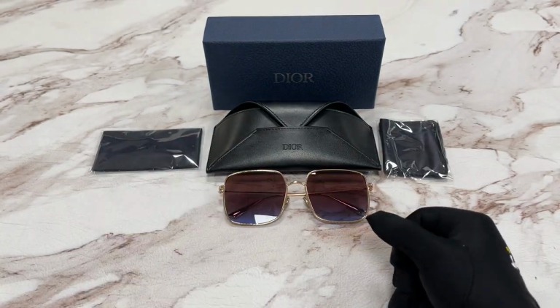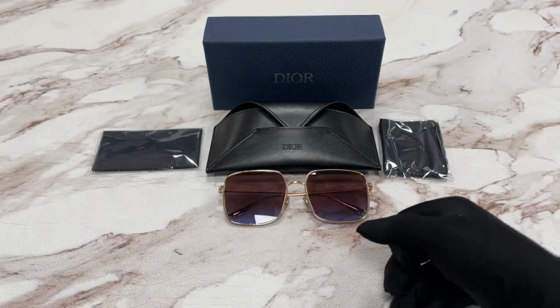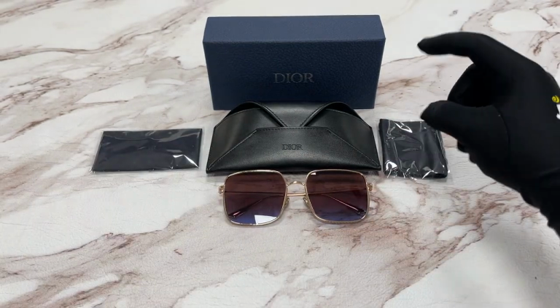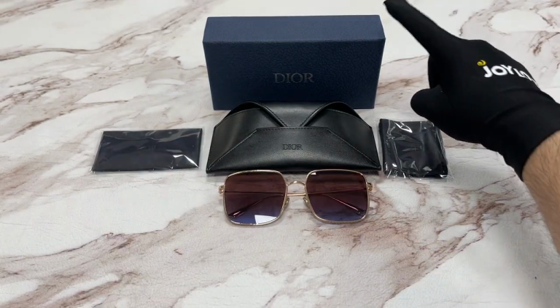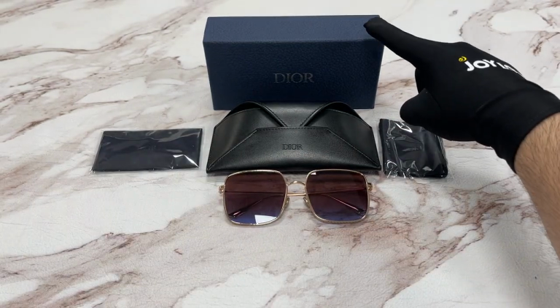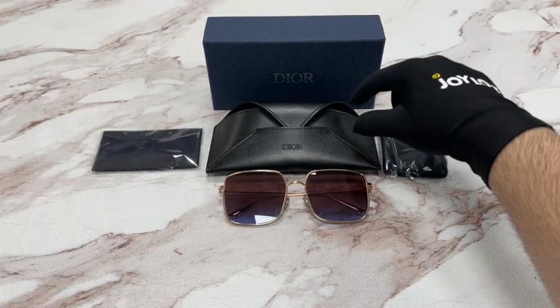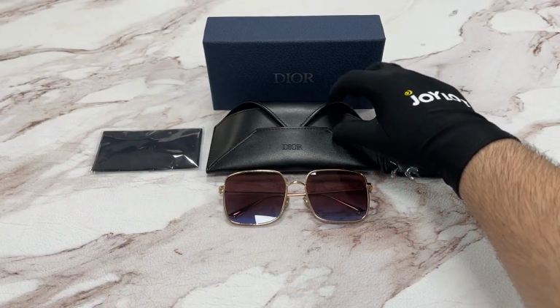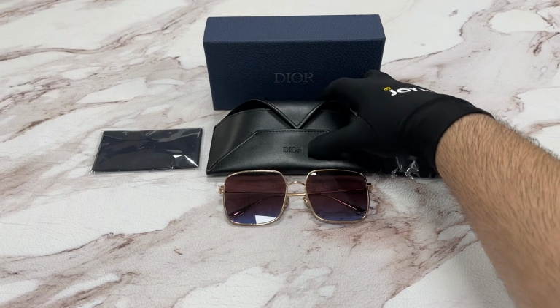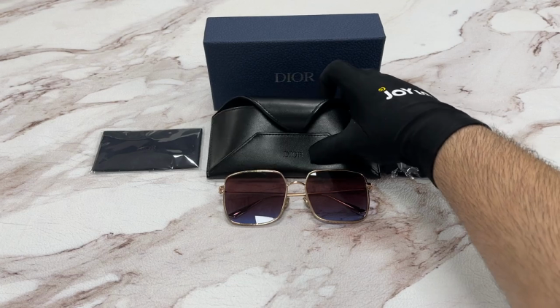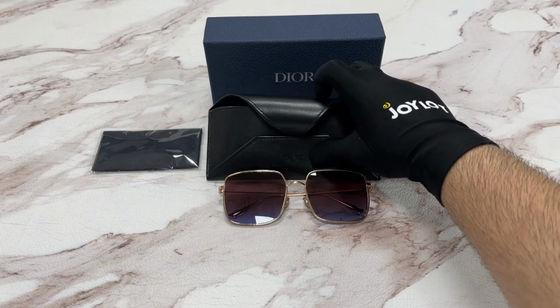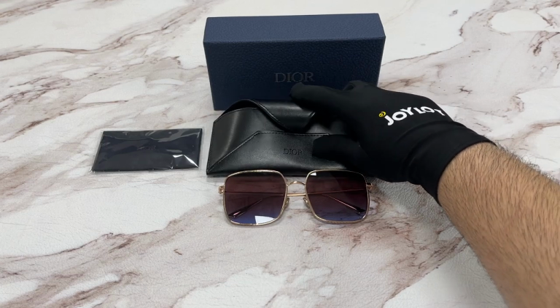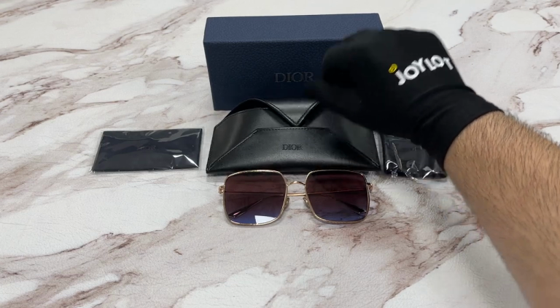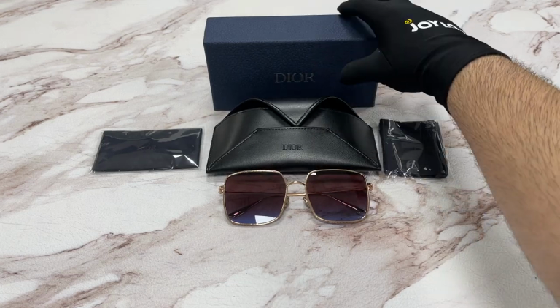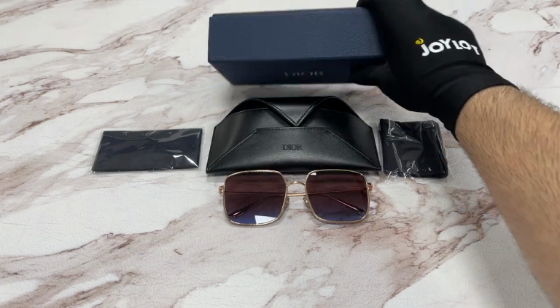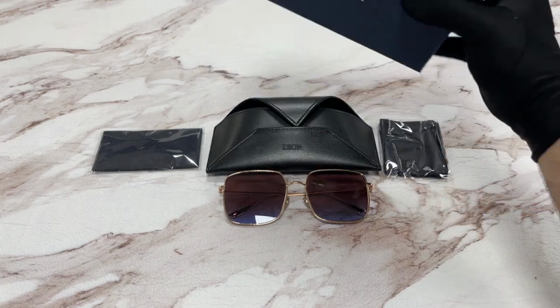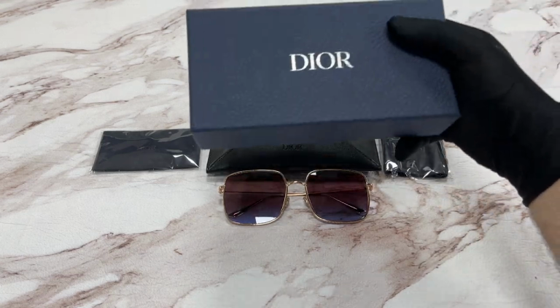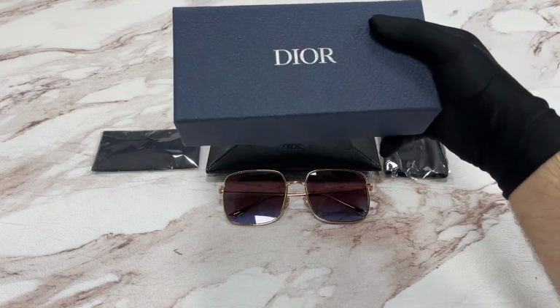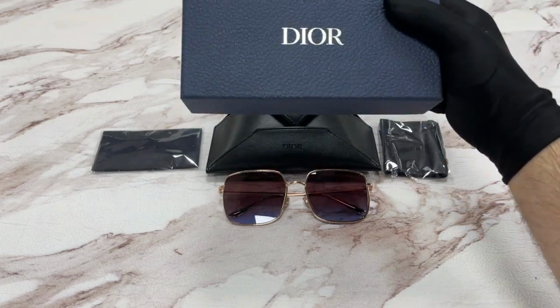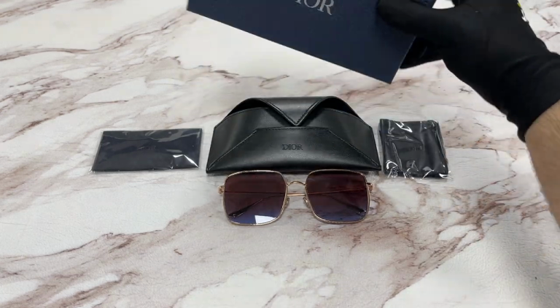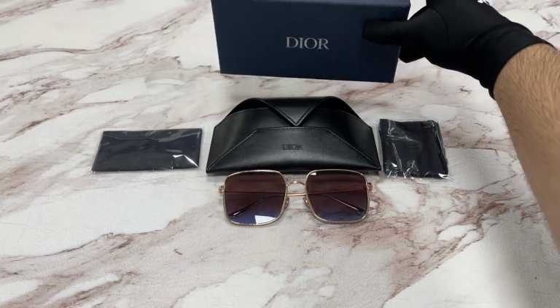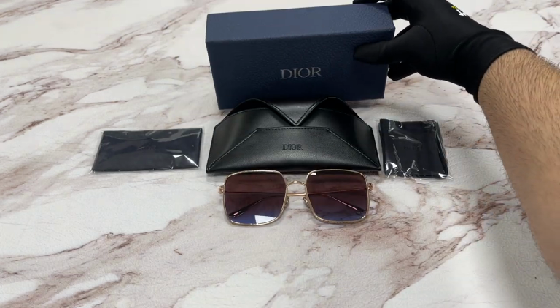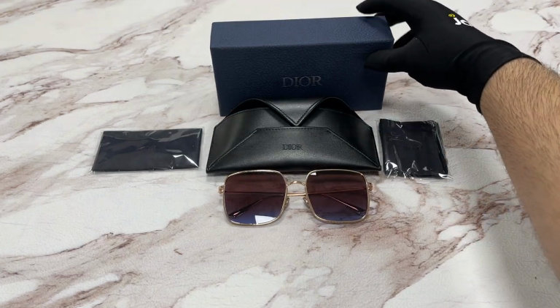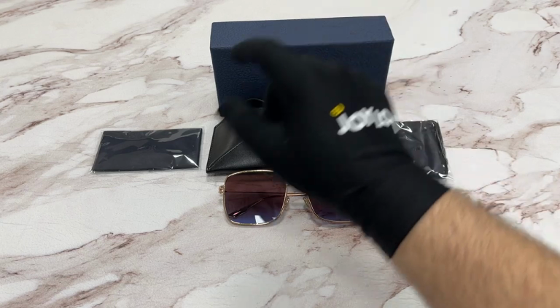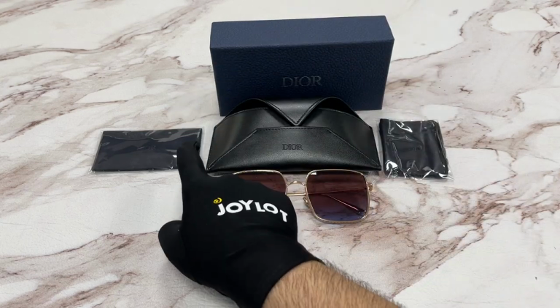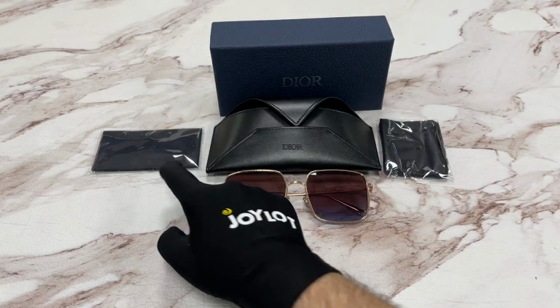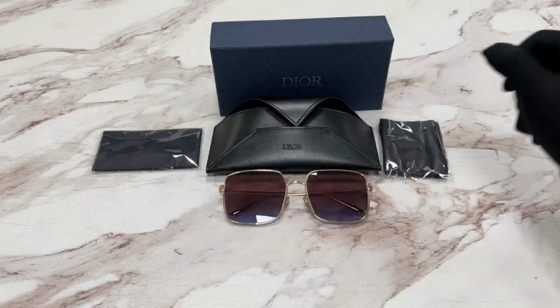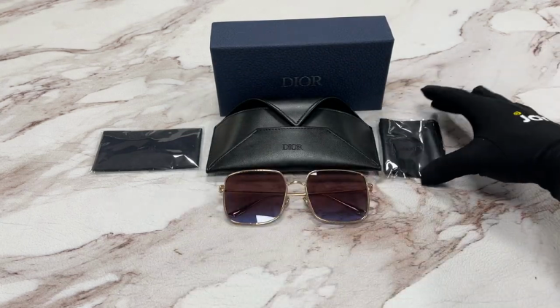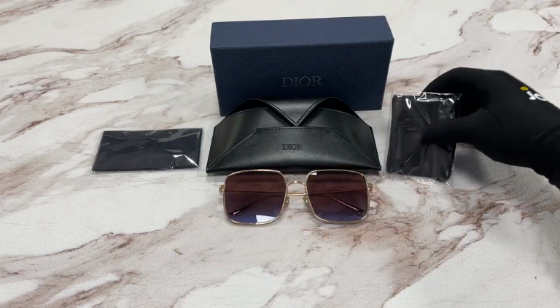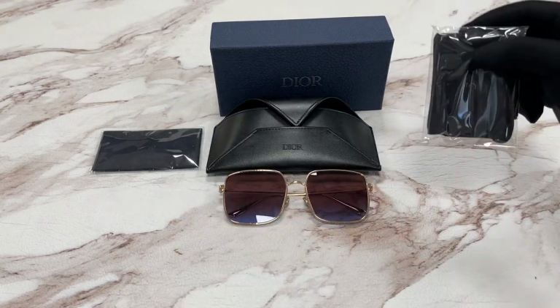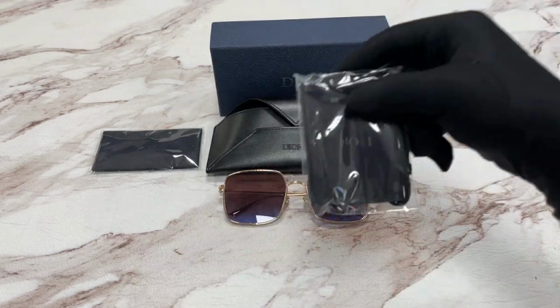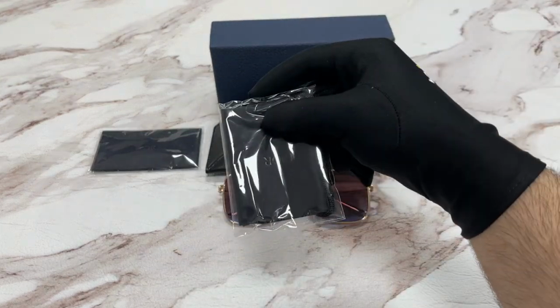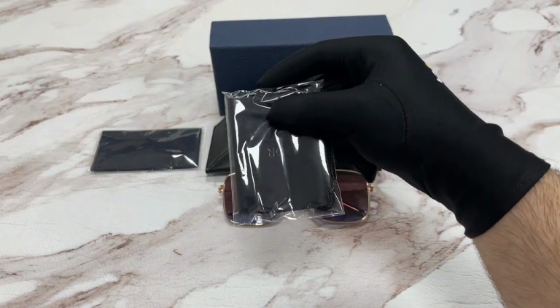This frame also comes with a Dior case, a gift box, a microfiber cleaning cloth, and this is the pouch to store your glasses in.